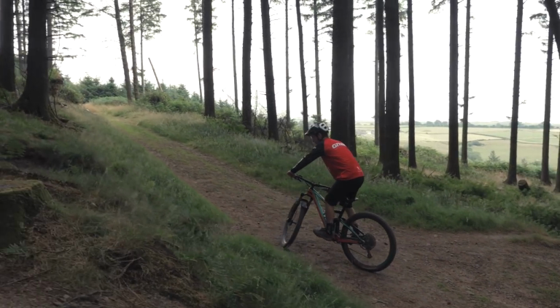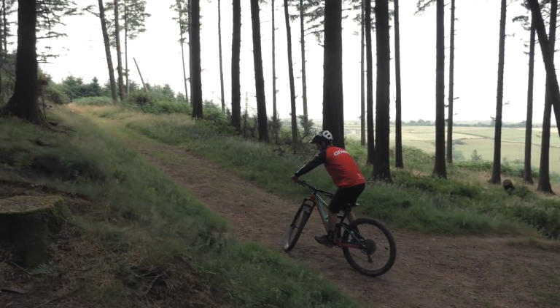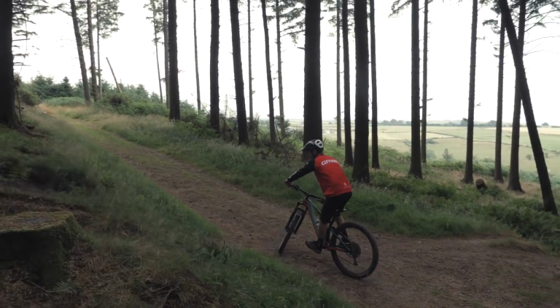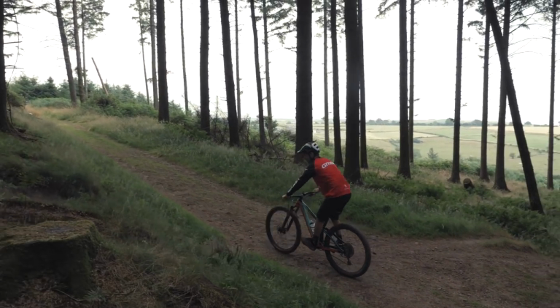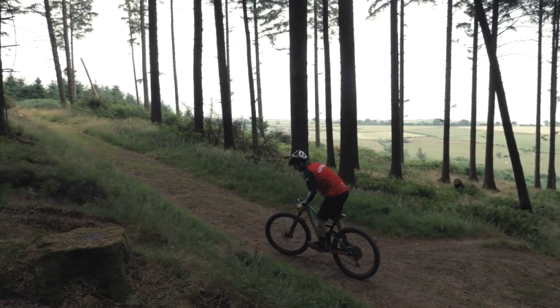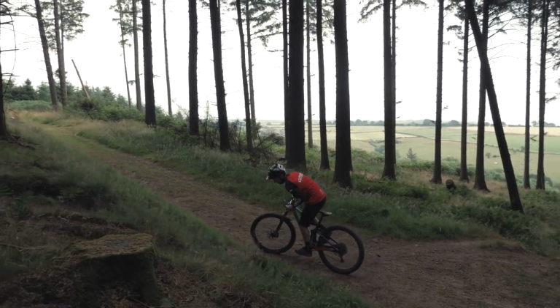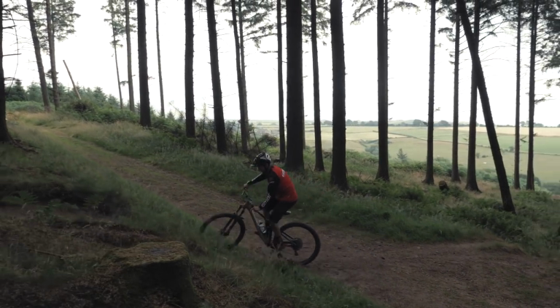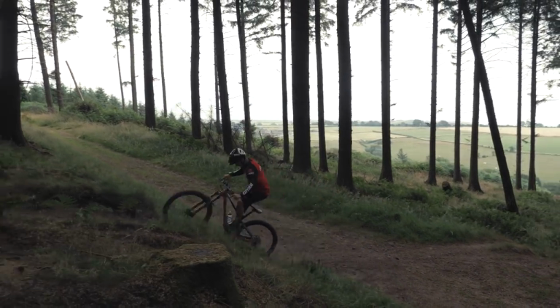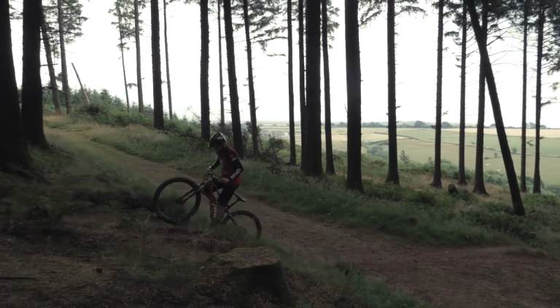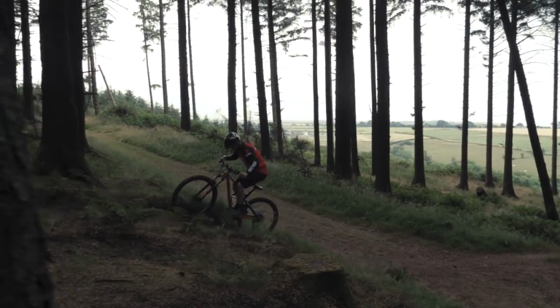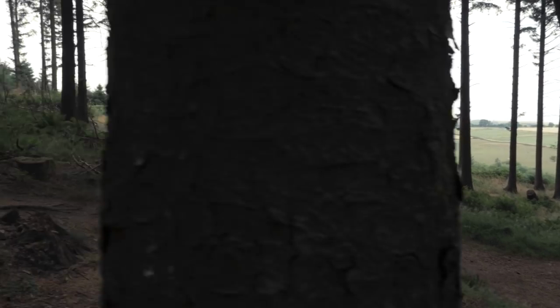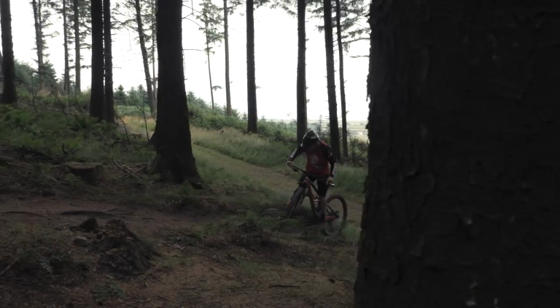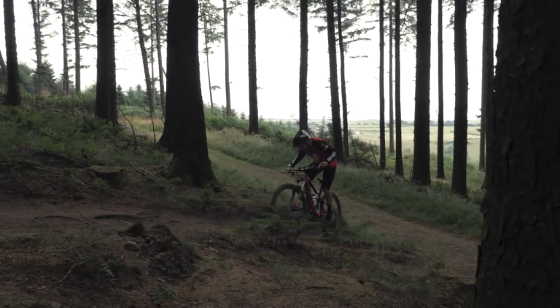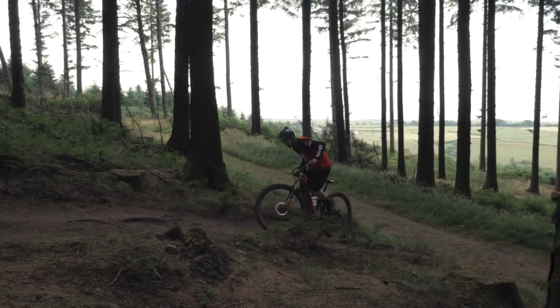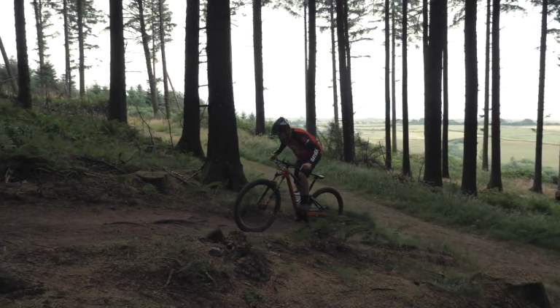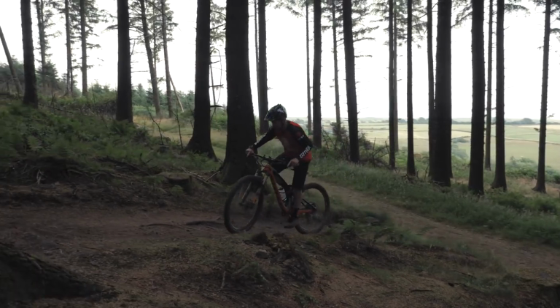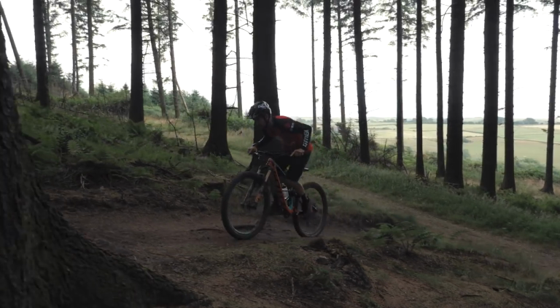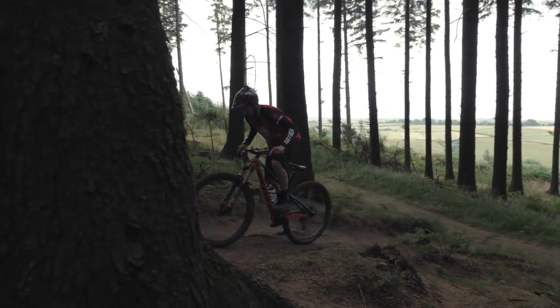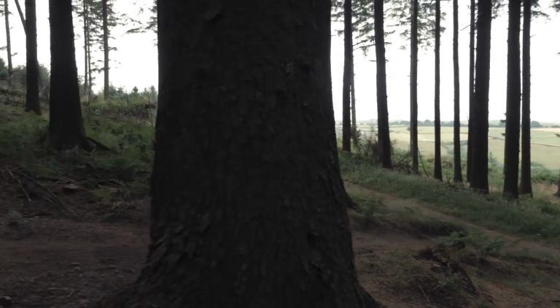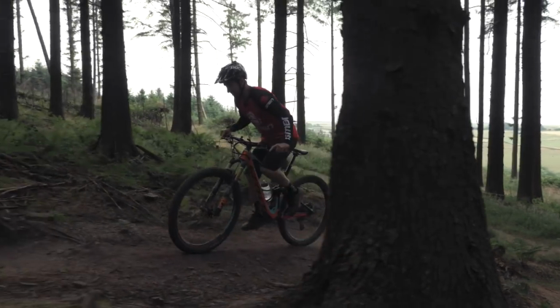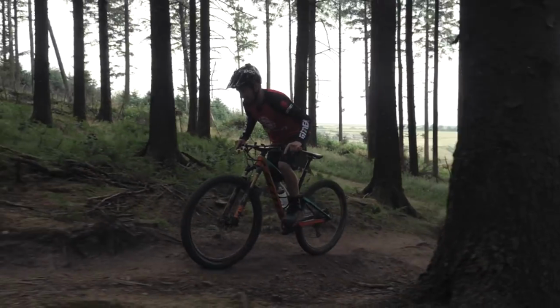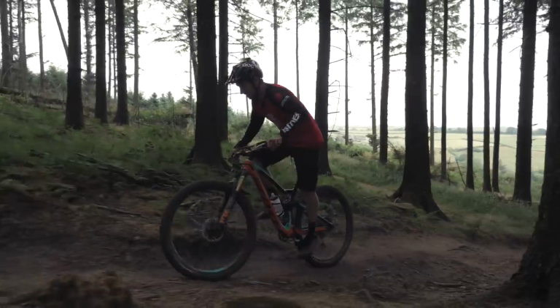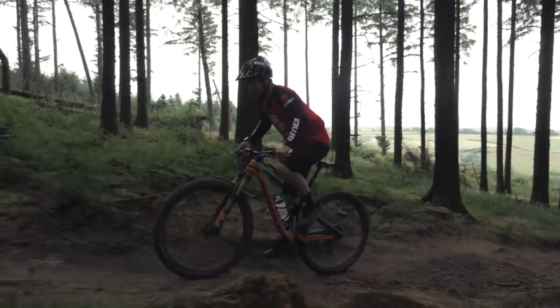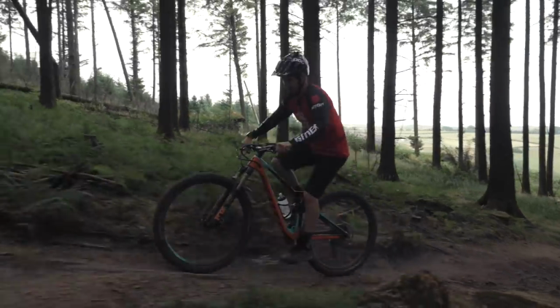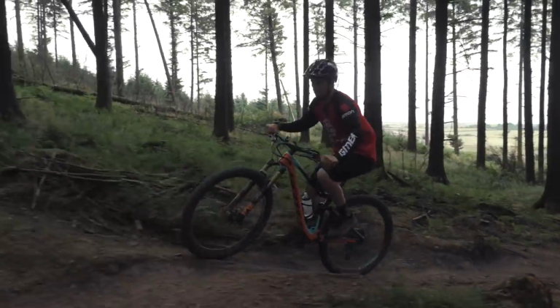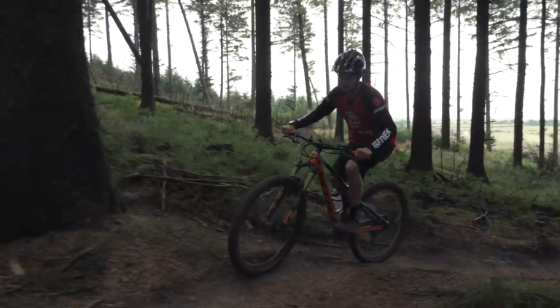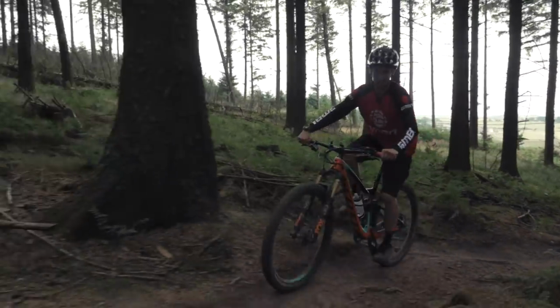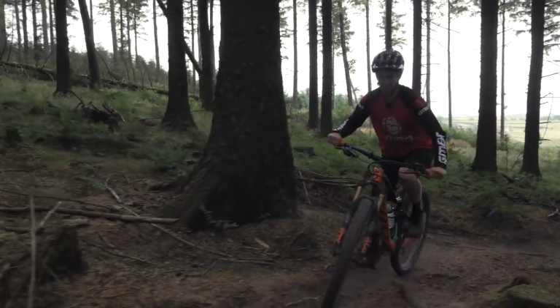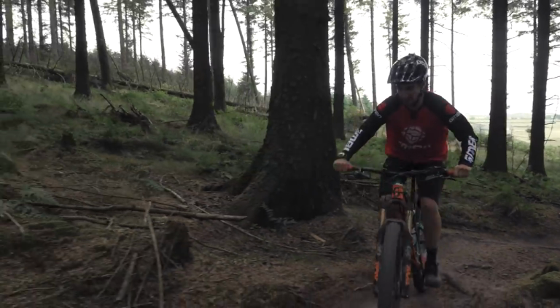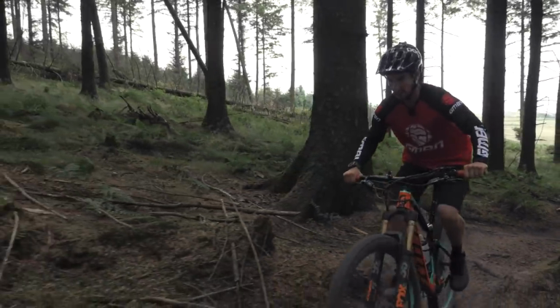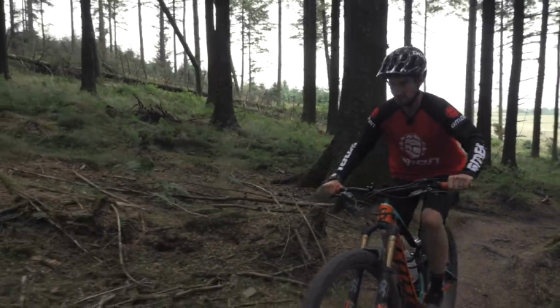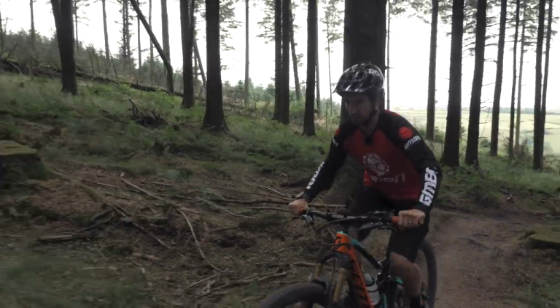Spot my line, use track stand, and away I go again. Loads of power — made up that easy bit. Seat up, and I can dig in to the proper climb.